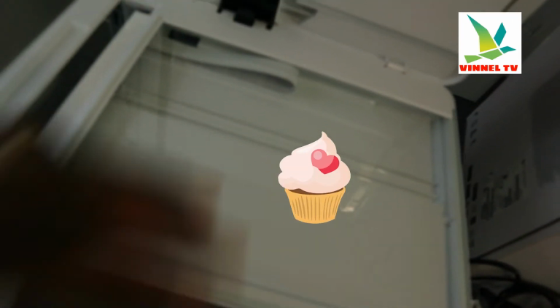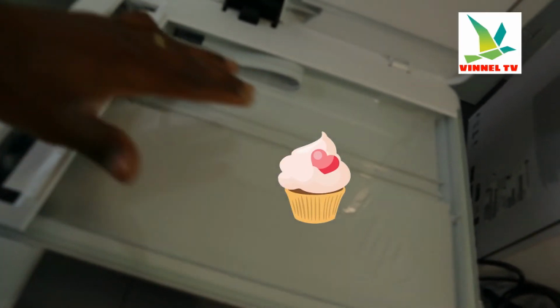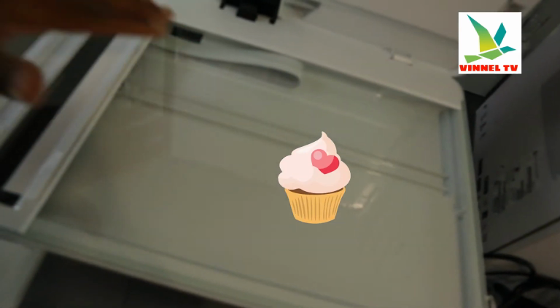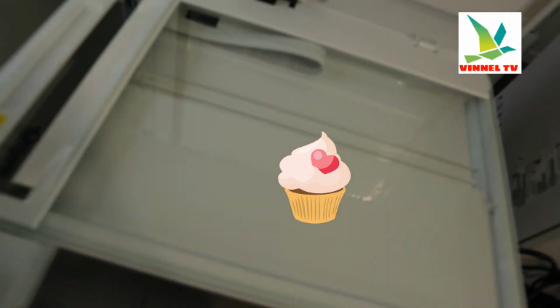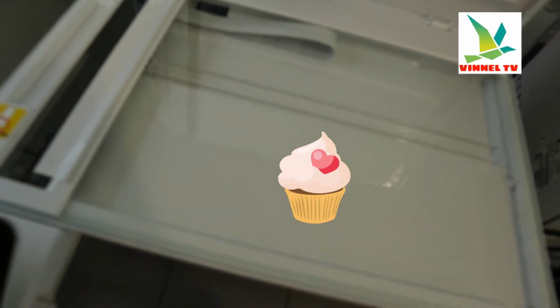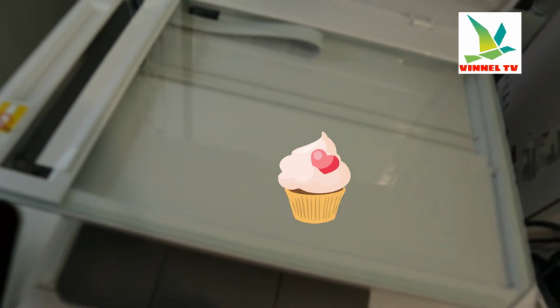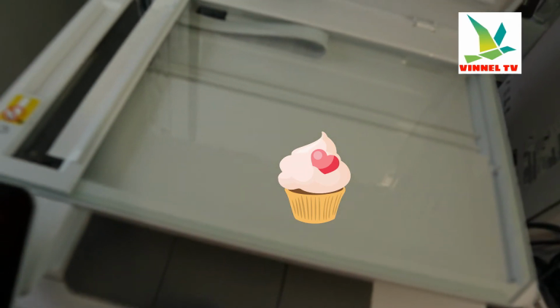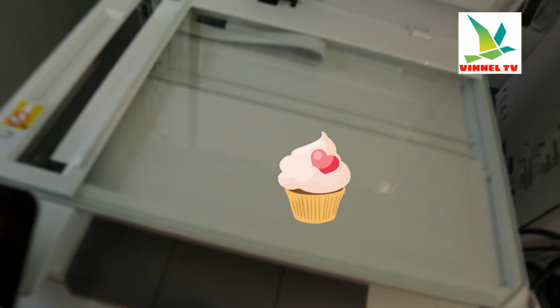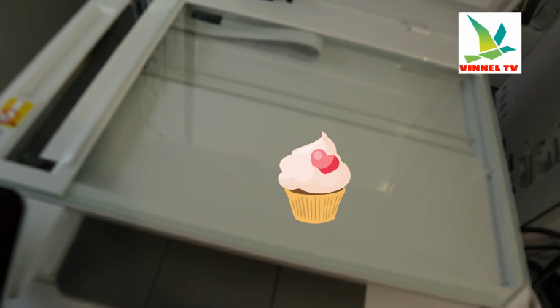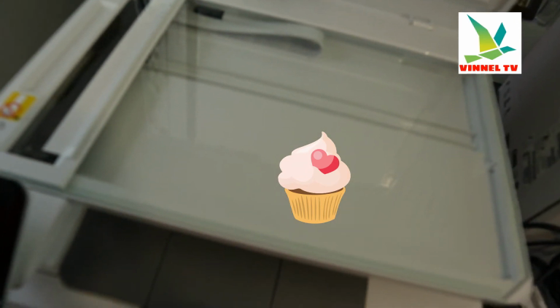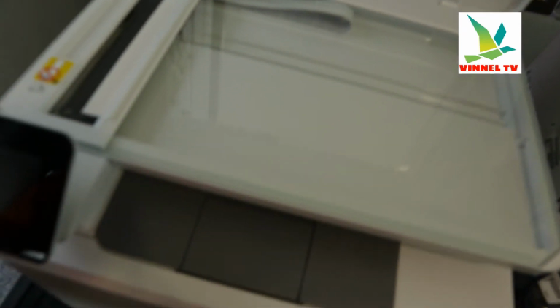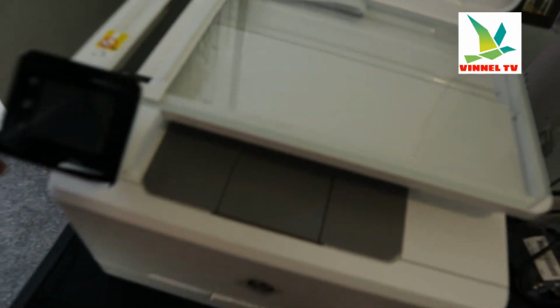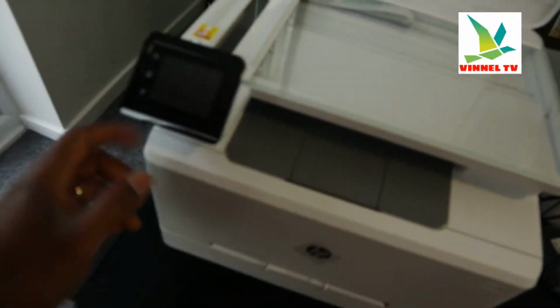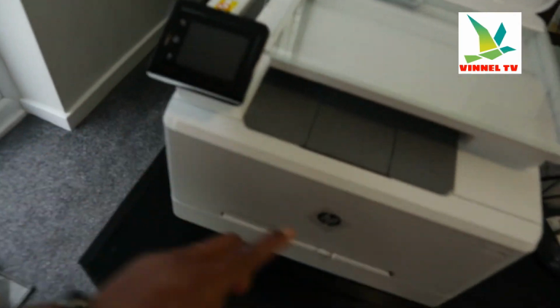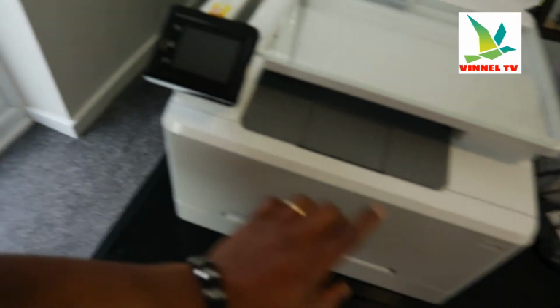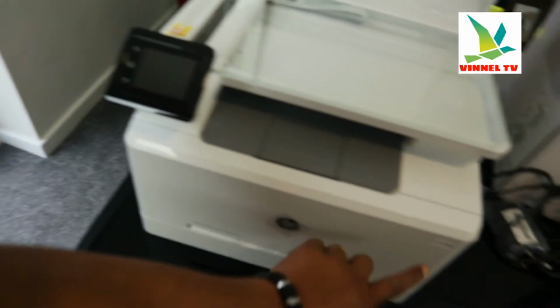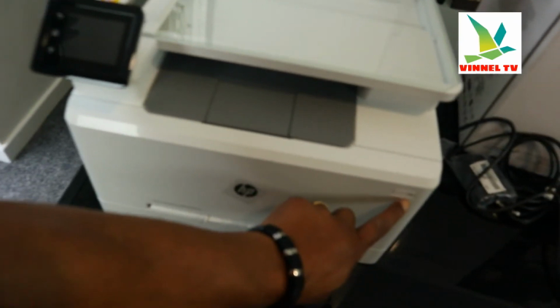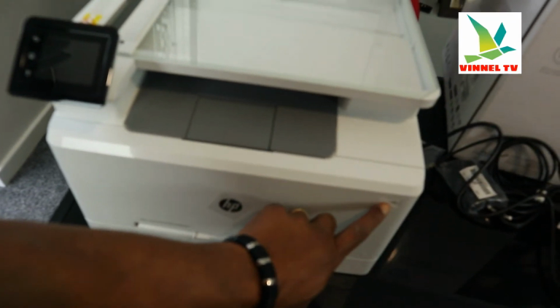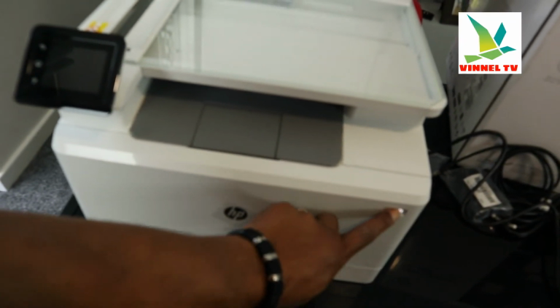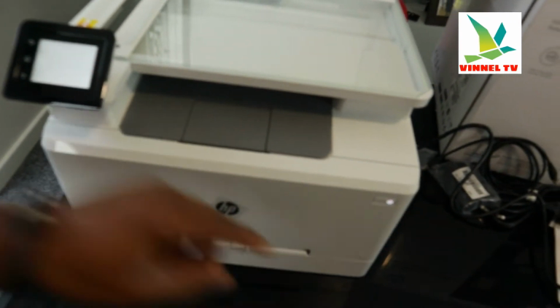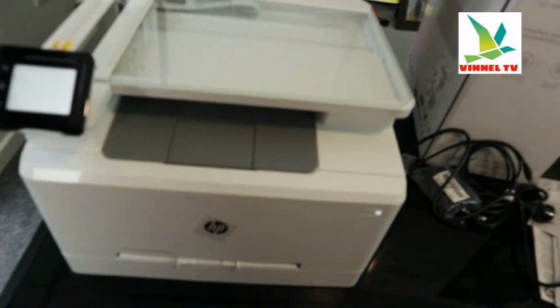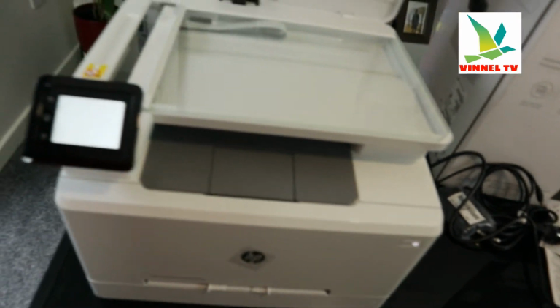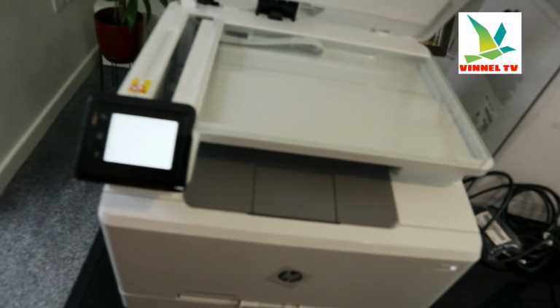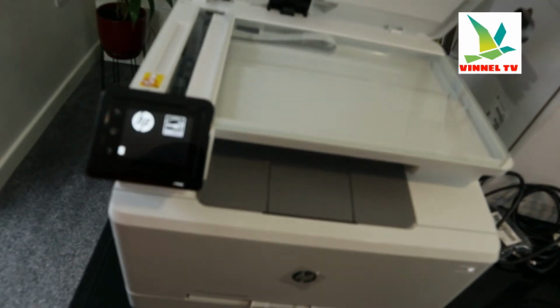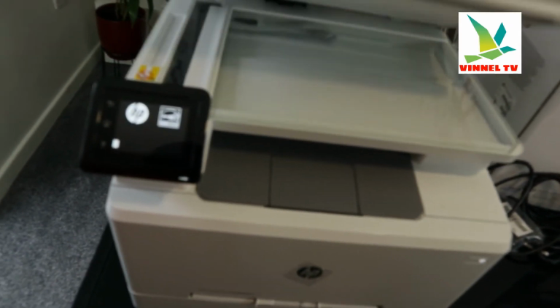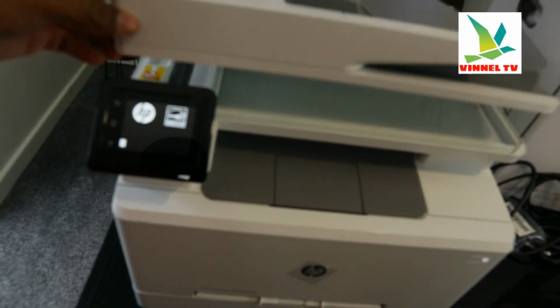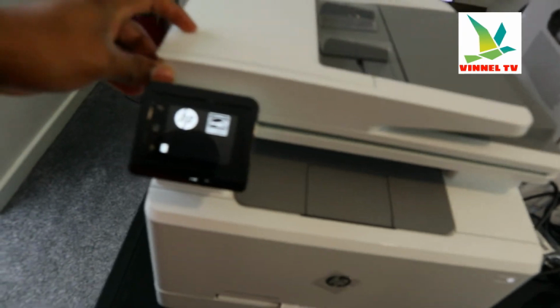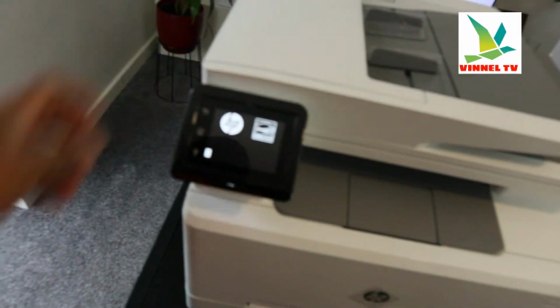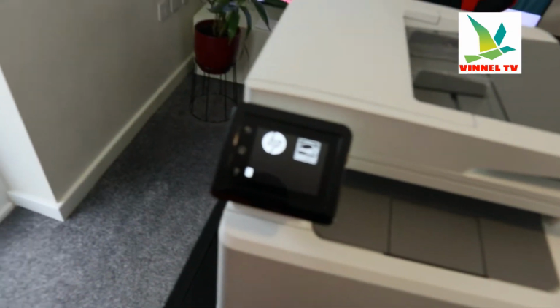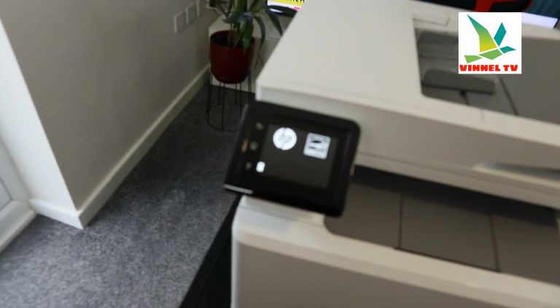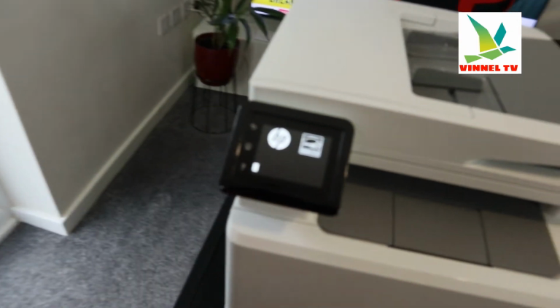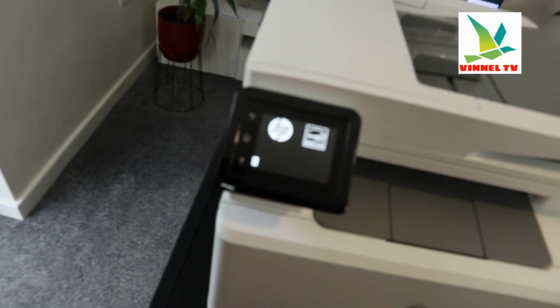Here is the scanner — the scanner flag is right there, beautiful. You stick your document or ID card that you want to scan or copy, then select the function. This is the LCD screen. Switch on the printer from right here. It's Energy Star rated.